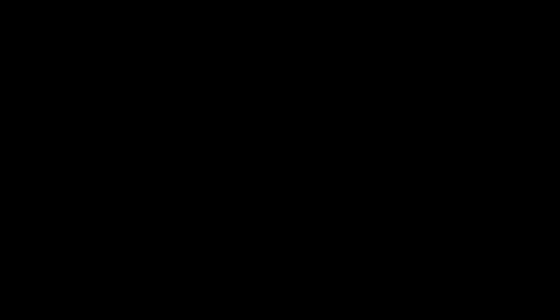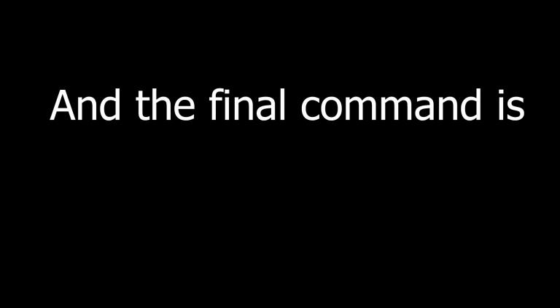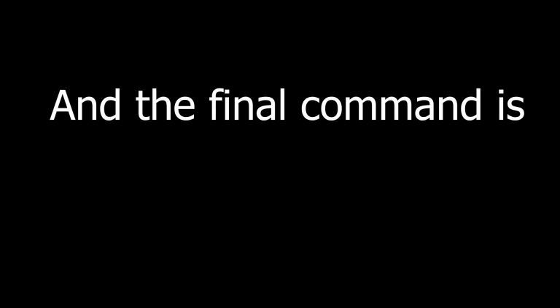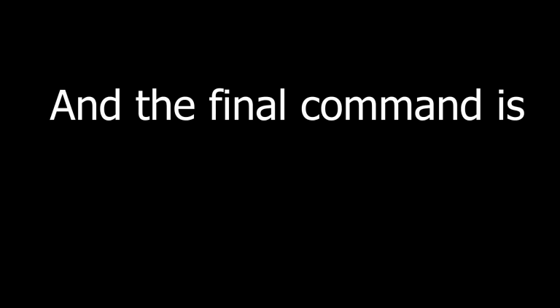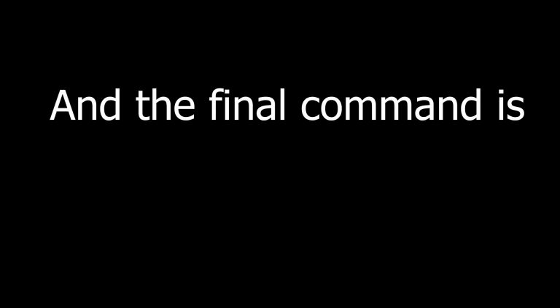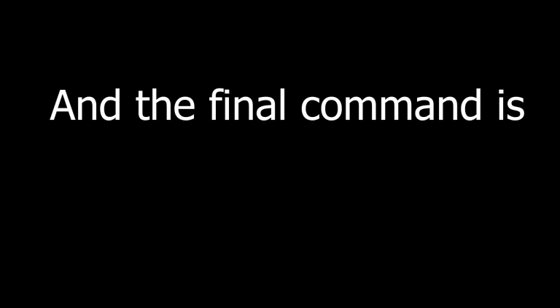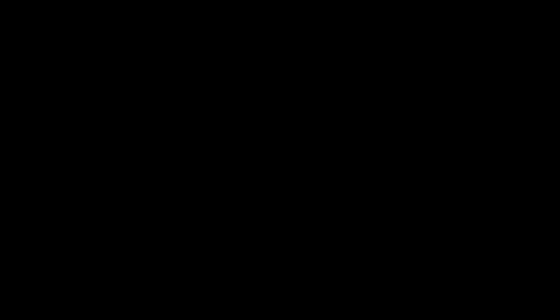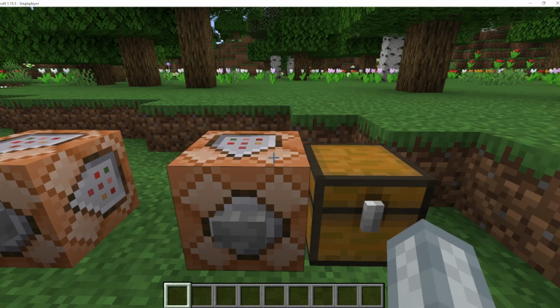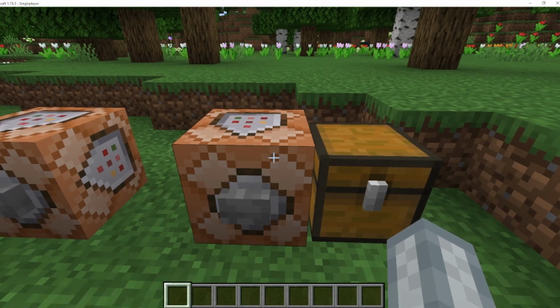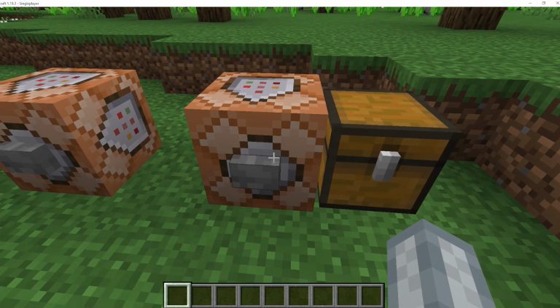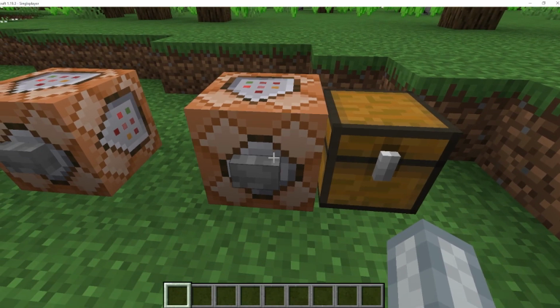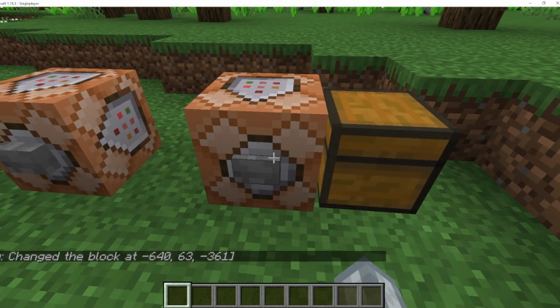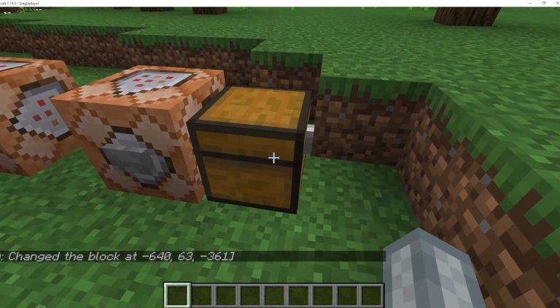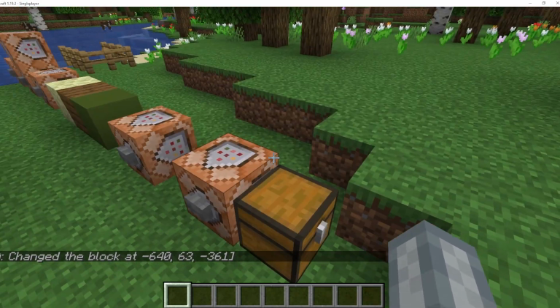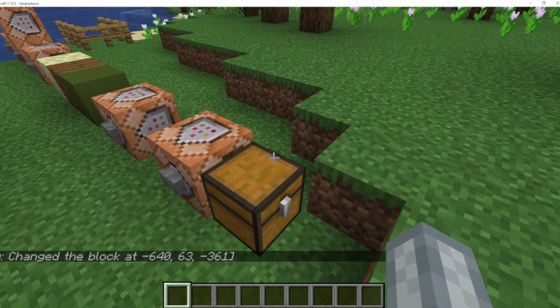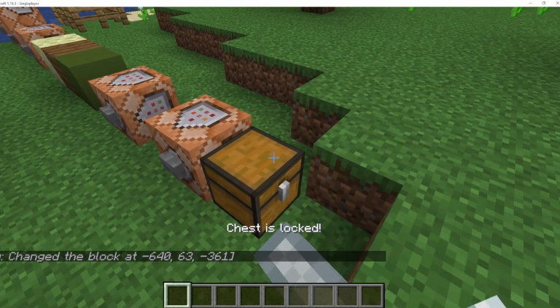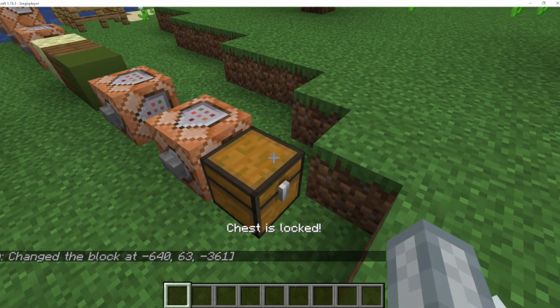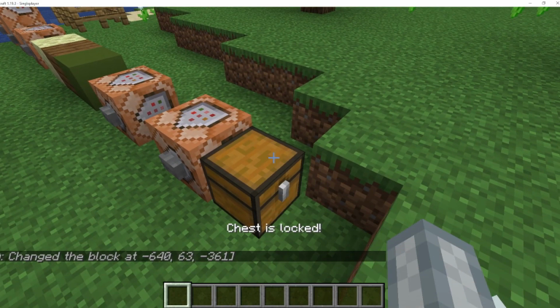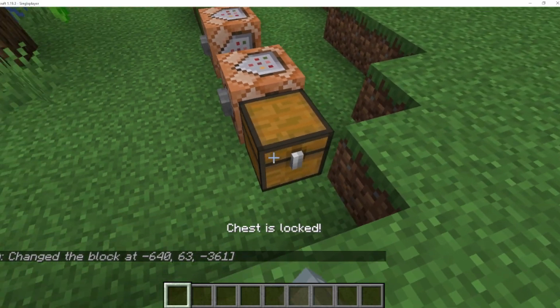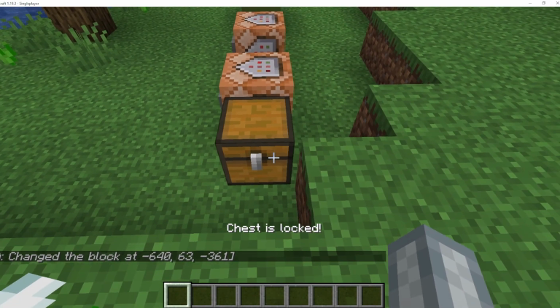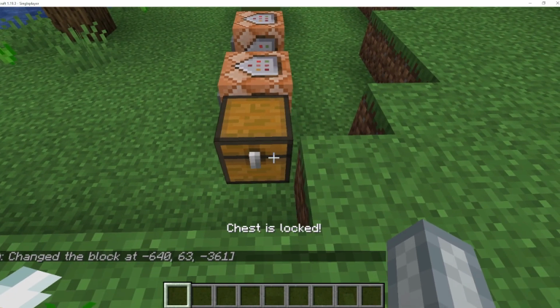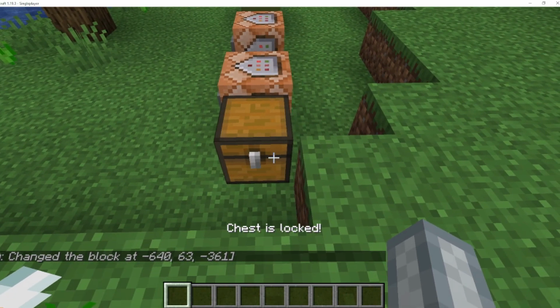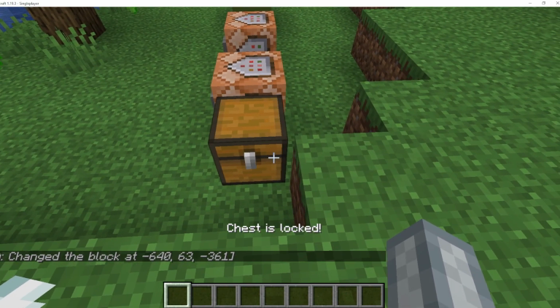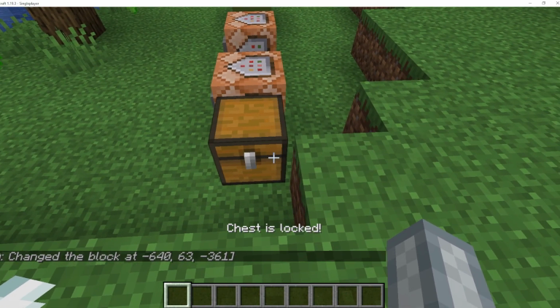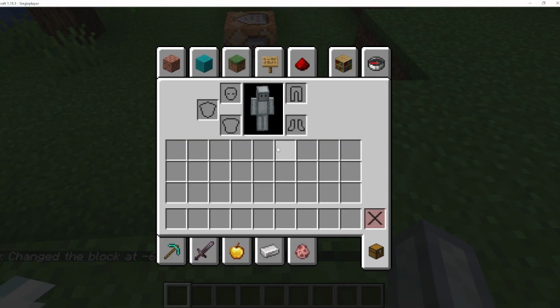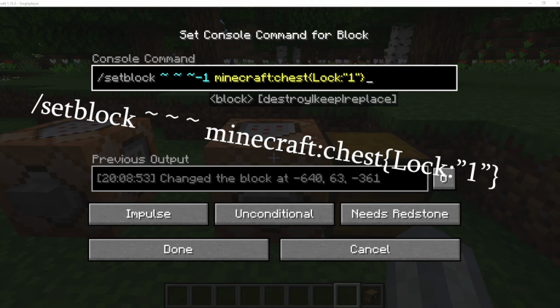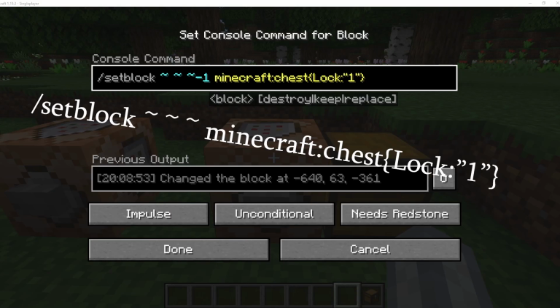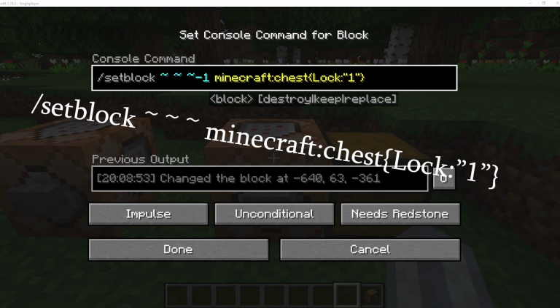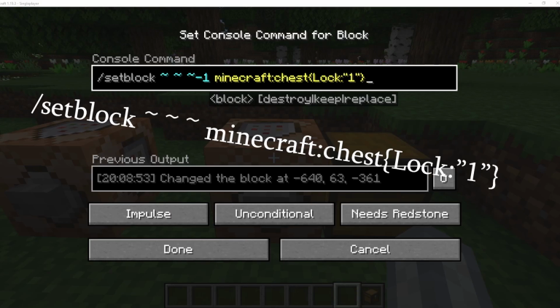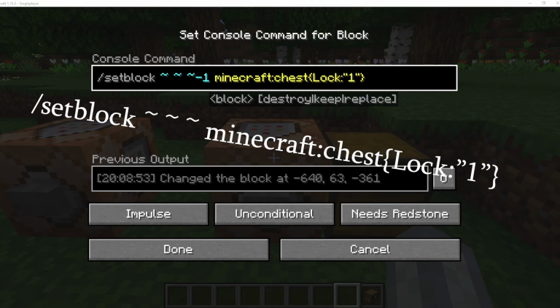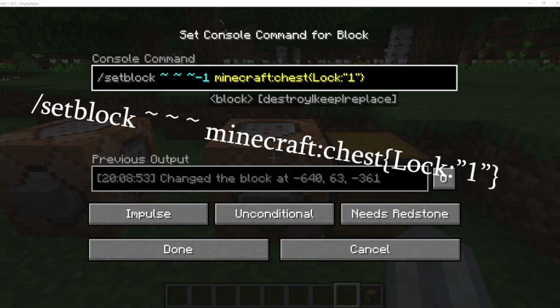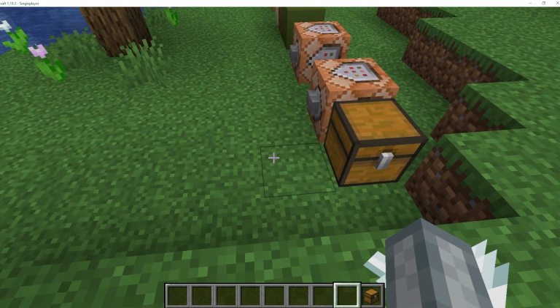And the final command is for a locked chest. As you can see, you cannot open the locked chest, which is useful for adventure maps. Here is the command on screen right now.